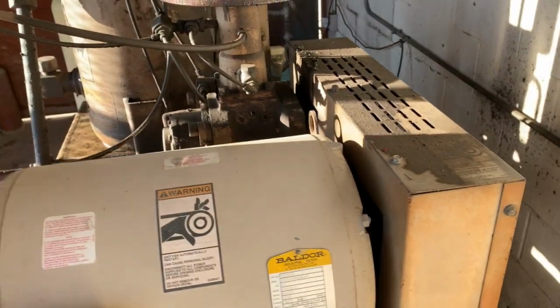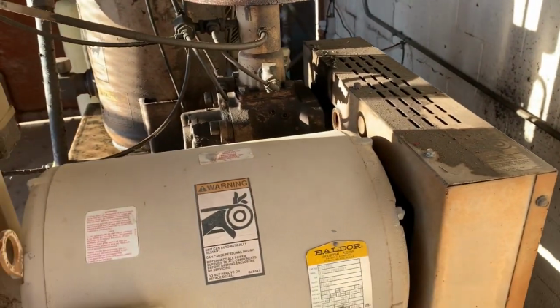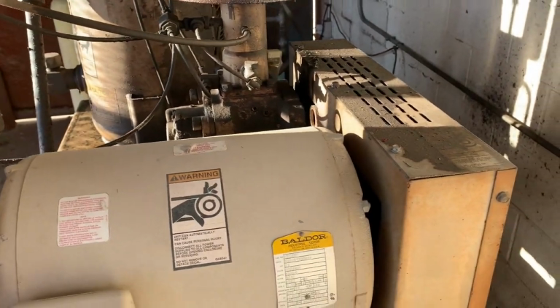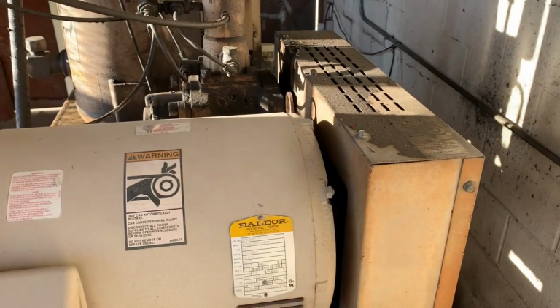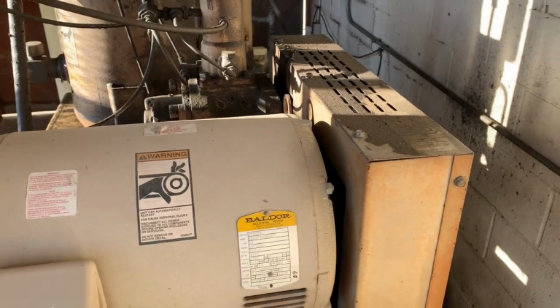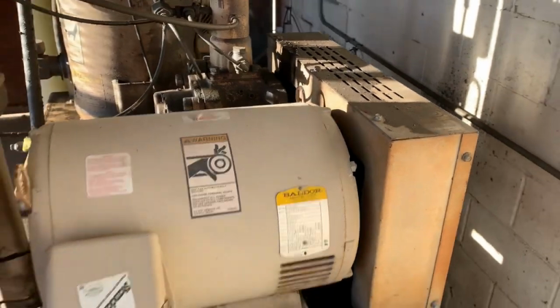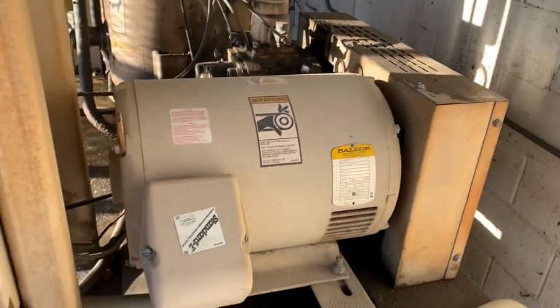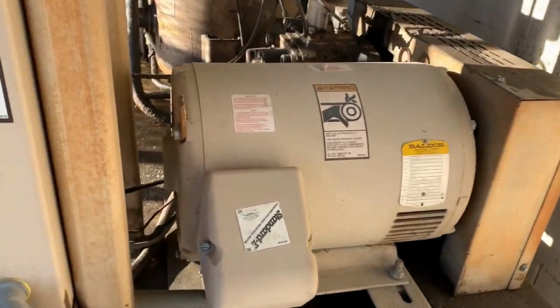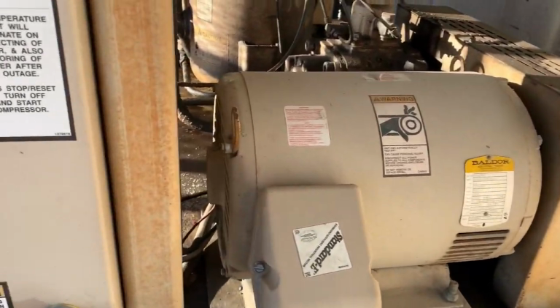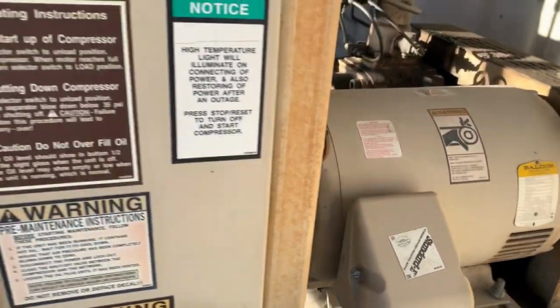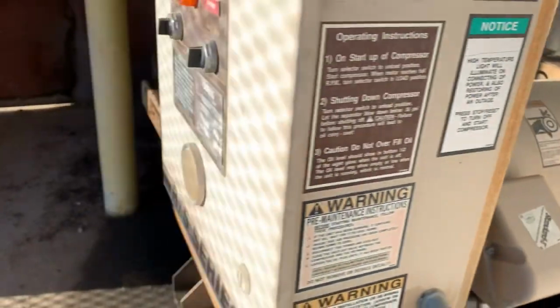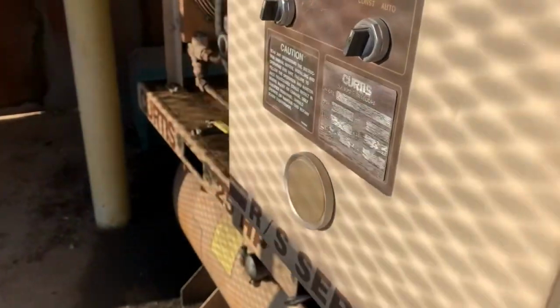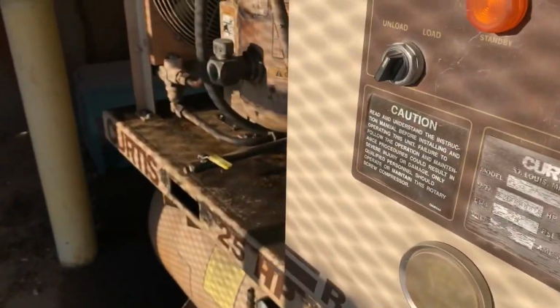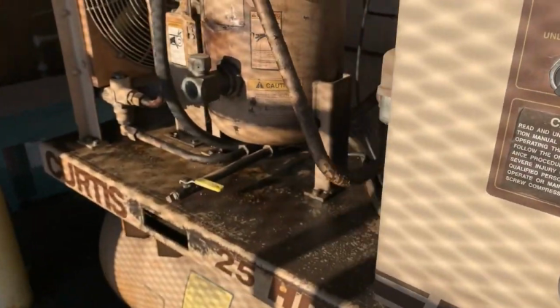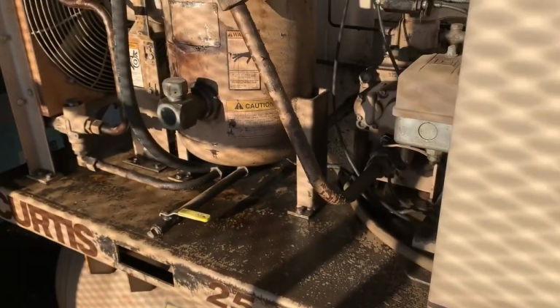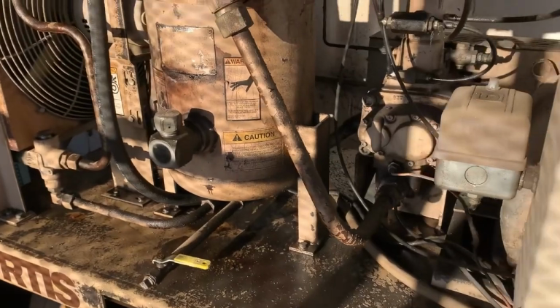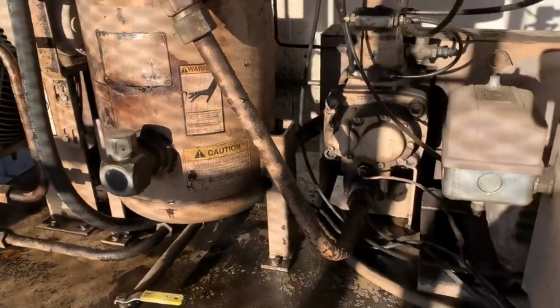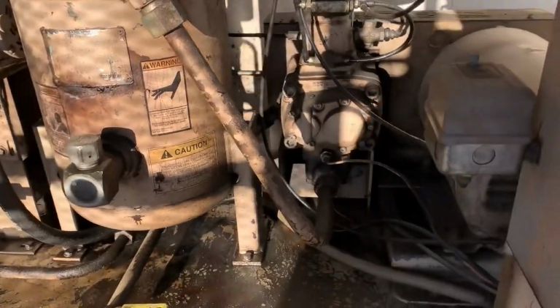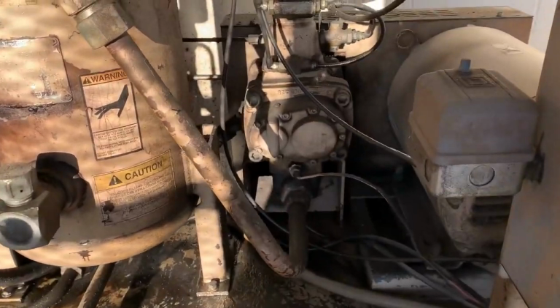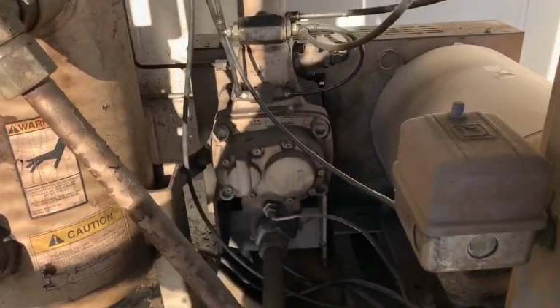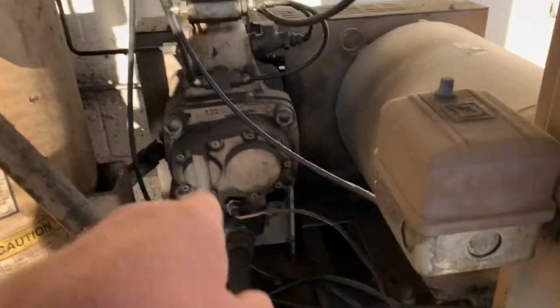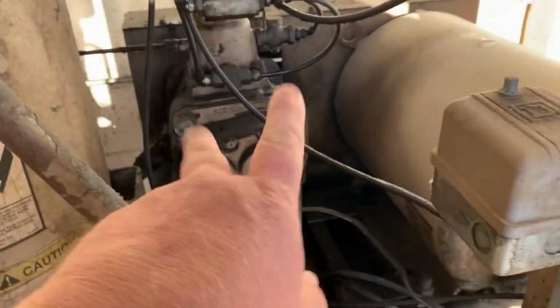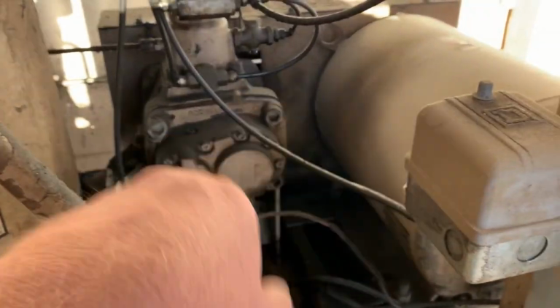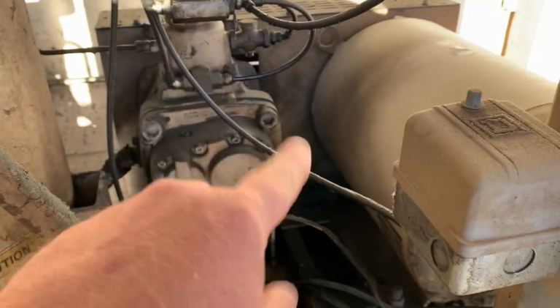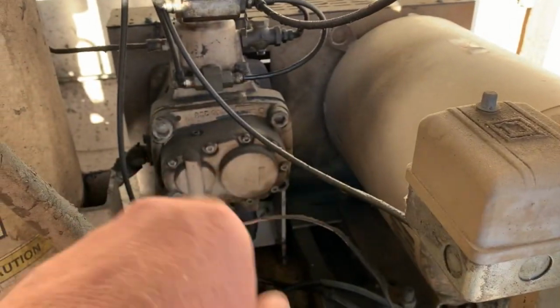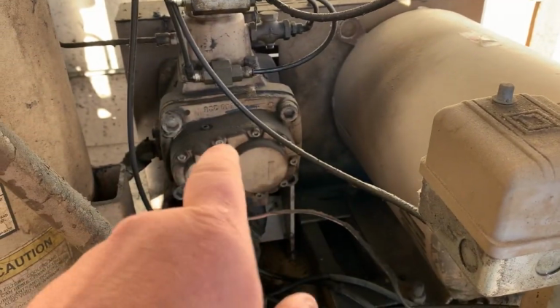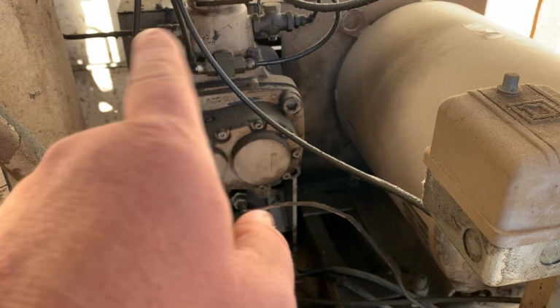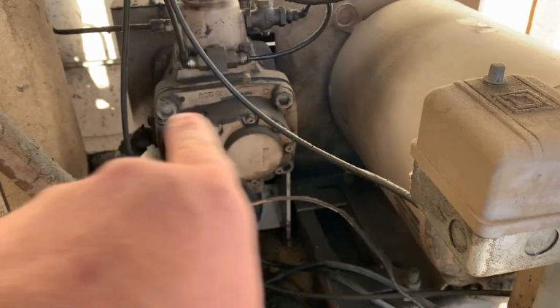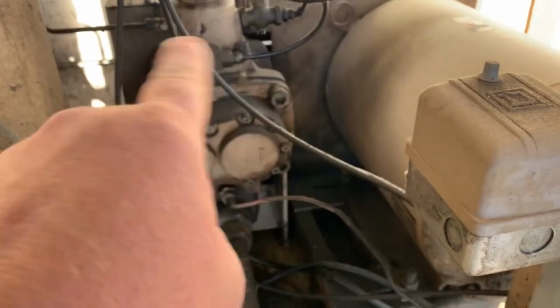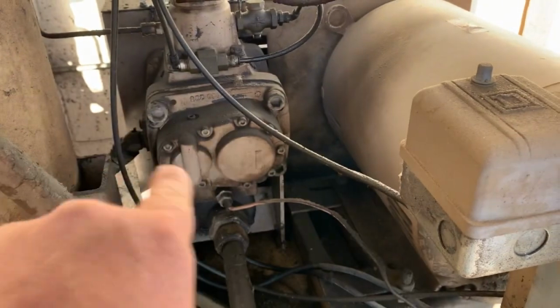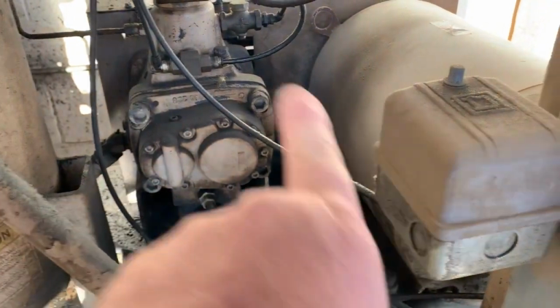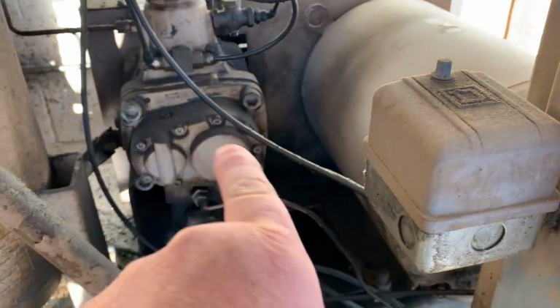Have you ever seen a 671 blower on a small block Chevy? That's basically how this works, in reverse. So when the motor turns, it's turning two rotors in there — counter, one this way and one this way.